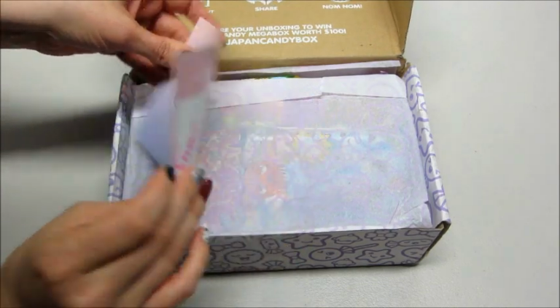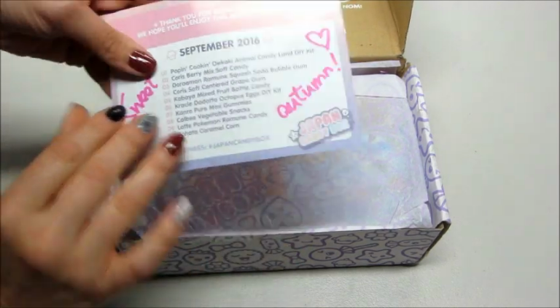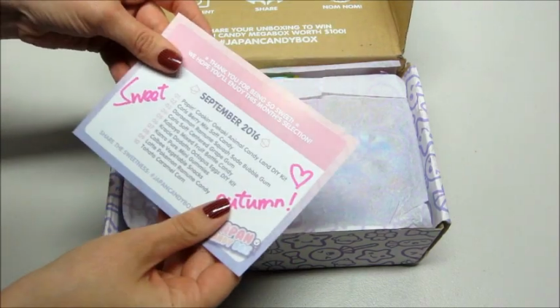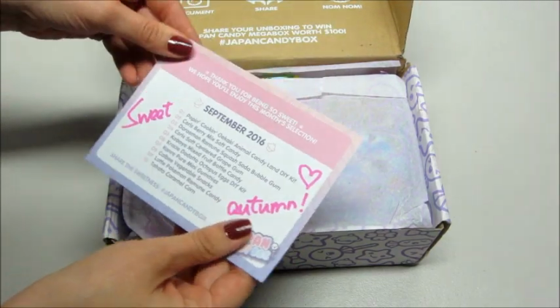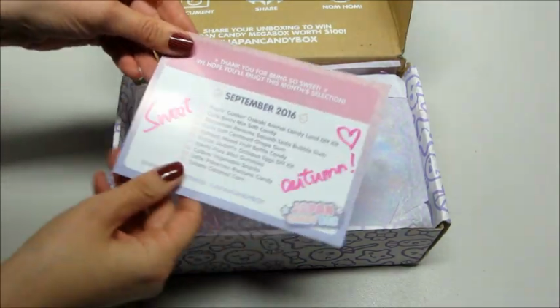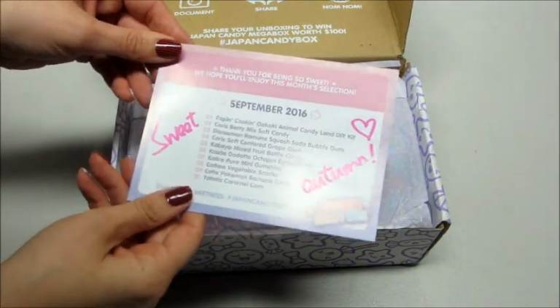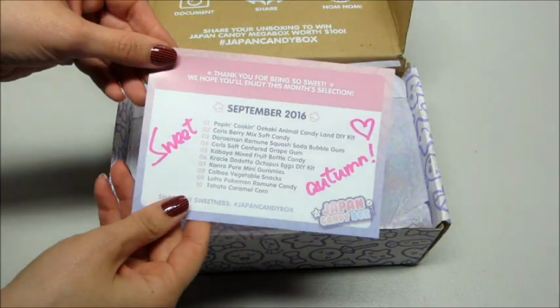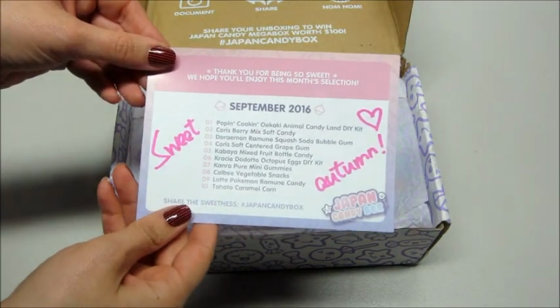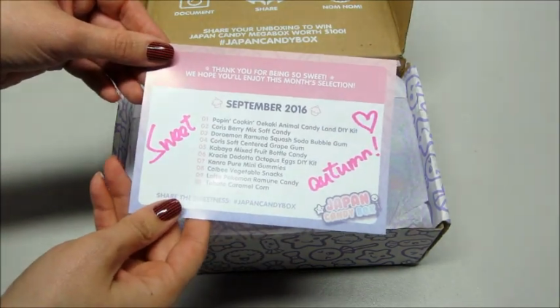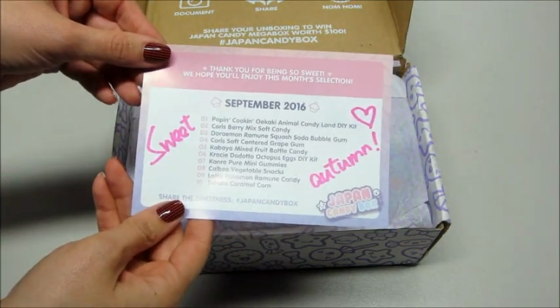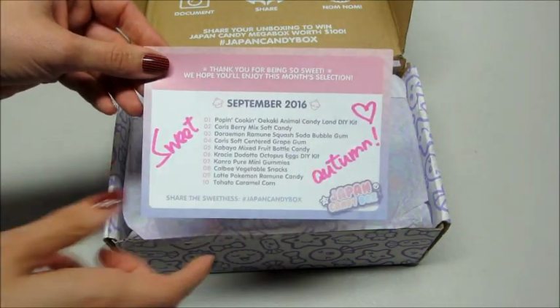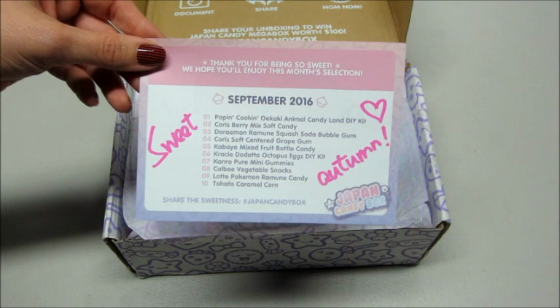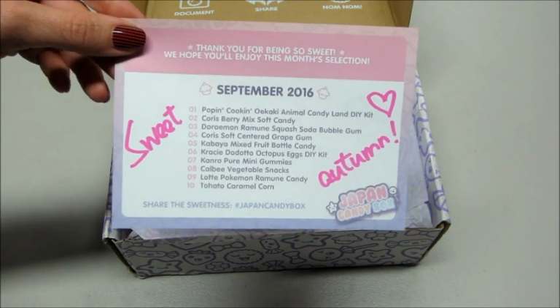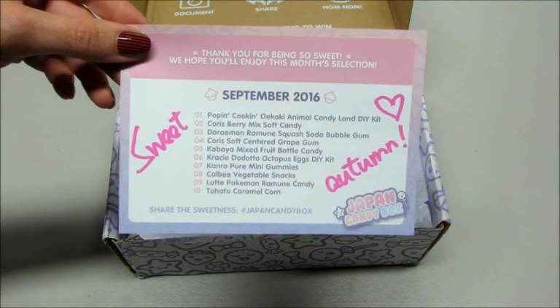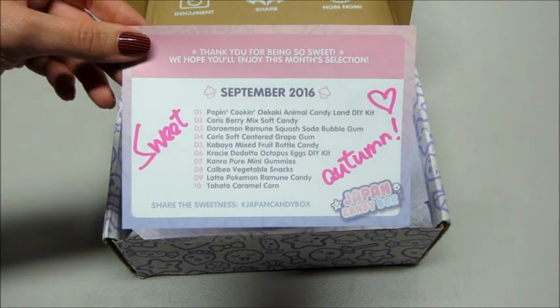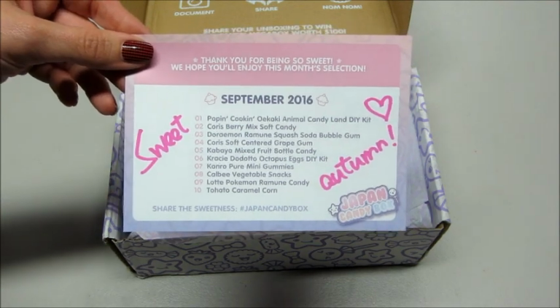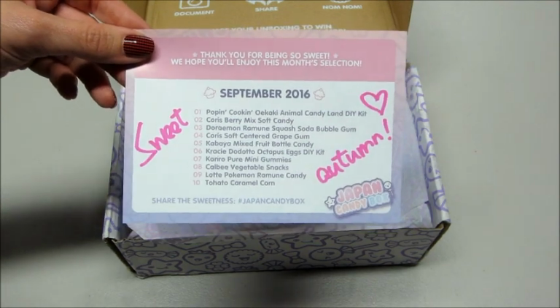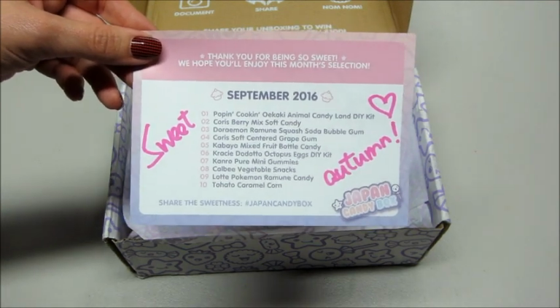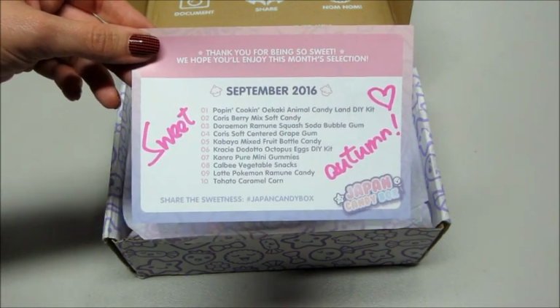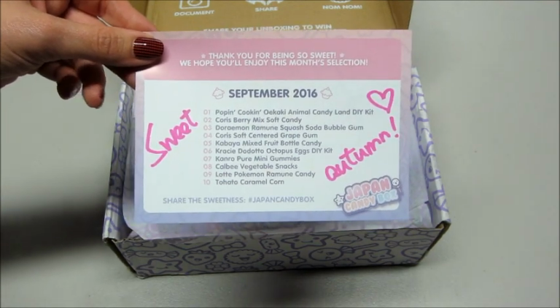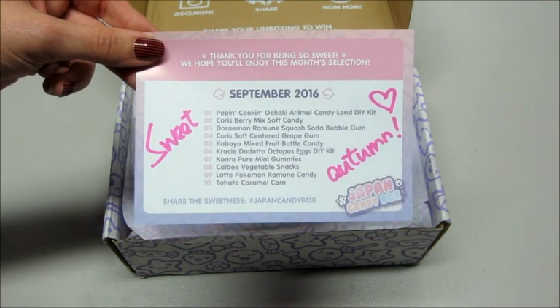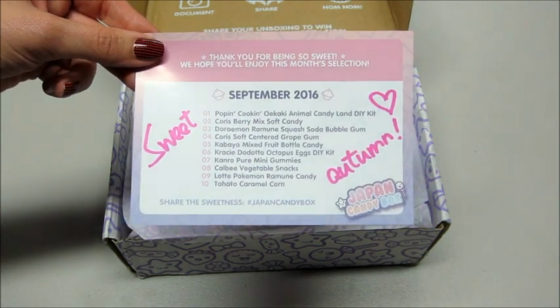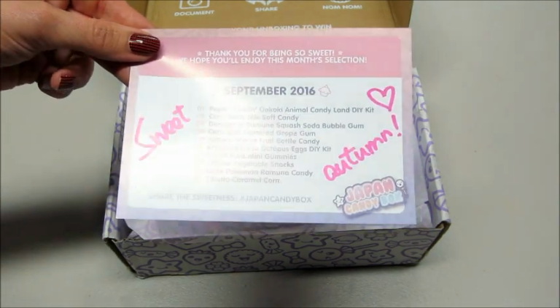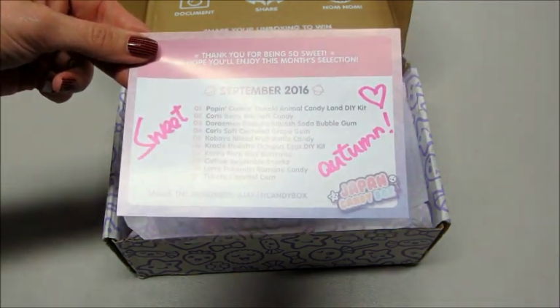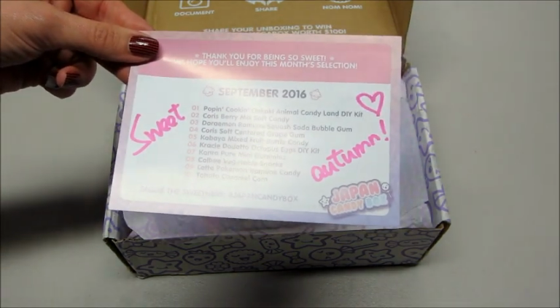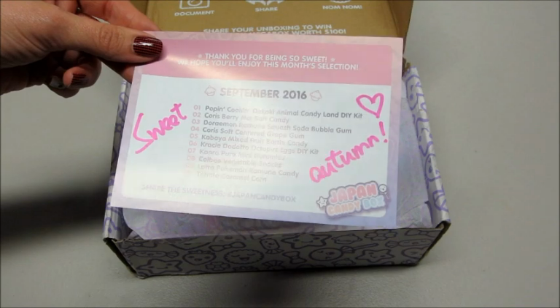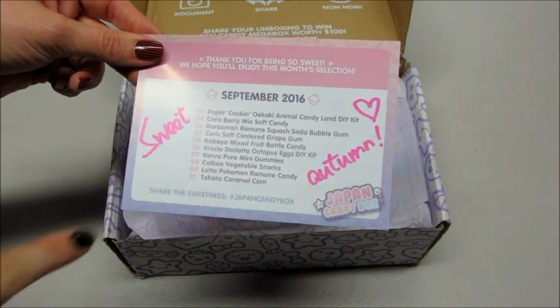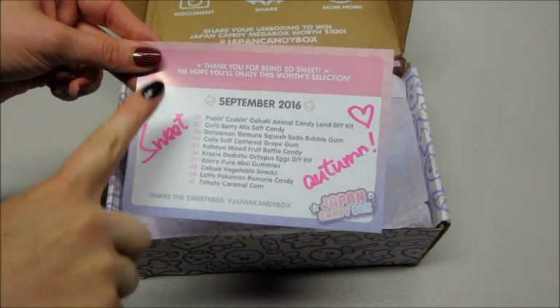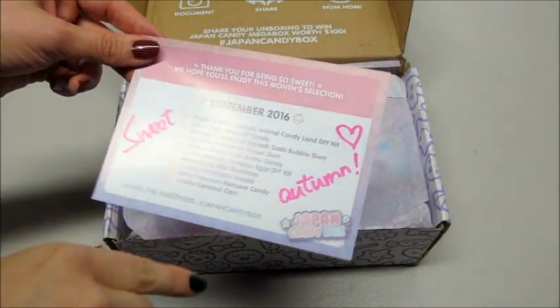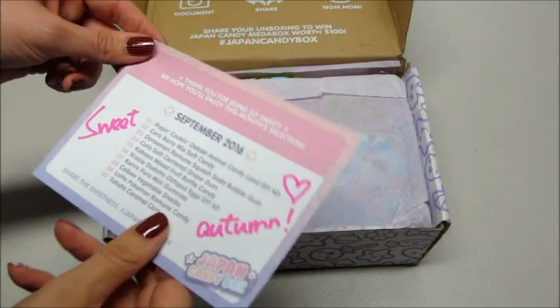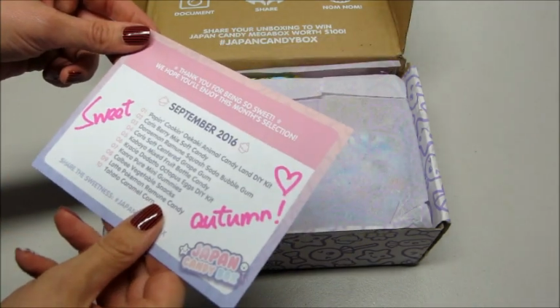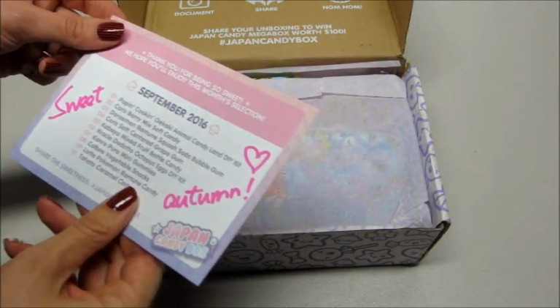A little thank you card. So this is the September 2016 box. It does take about a week or so to get here because it is coming from Japan. So we have all of our items listed.